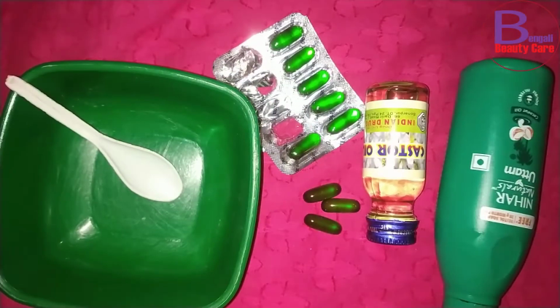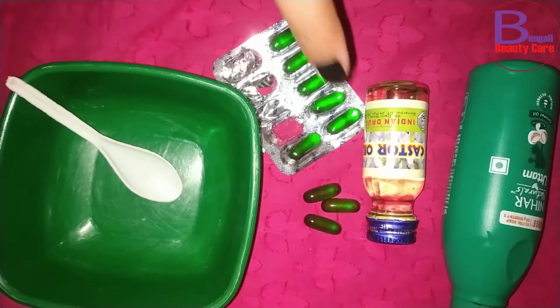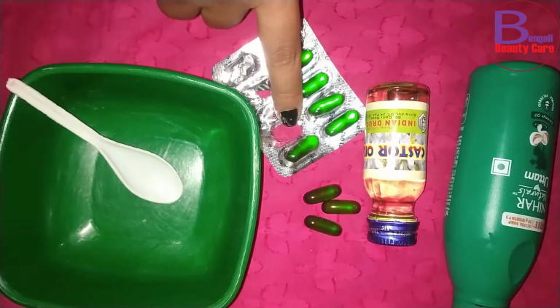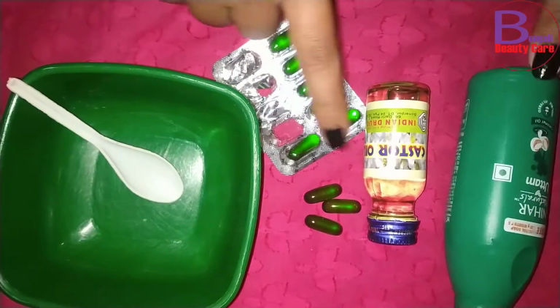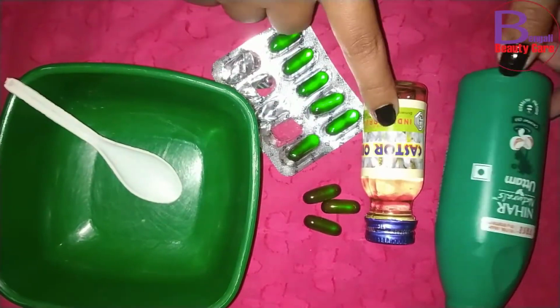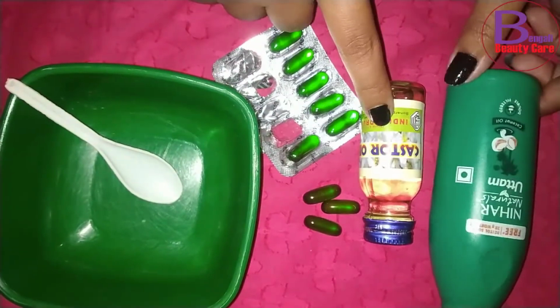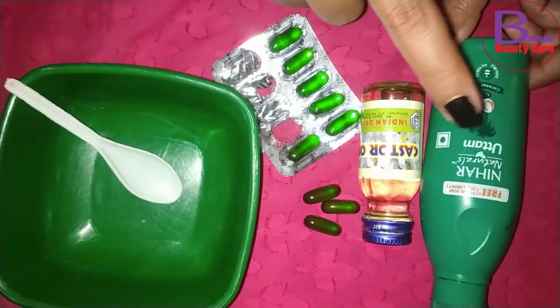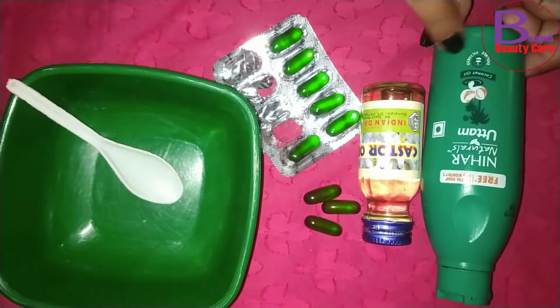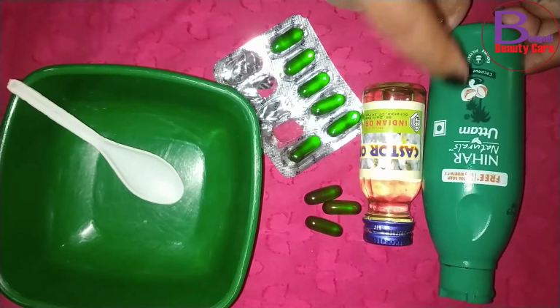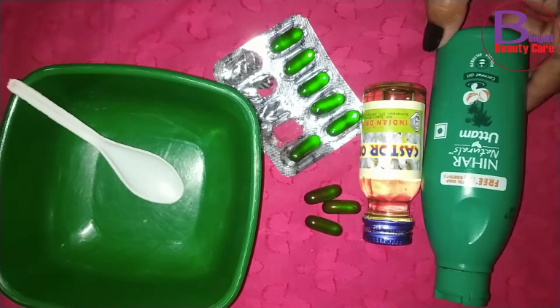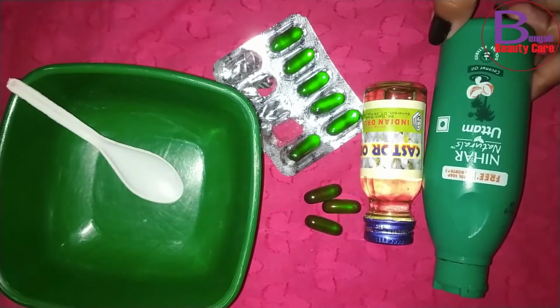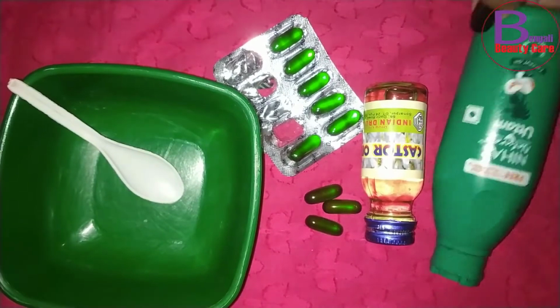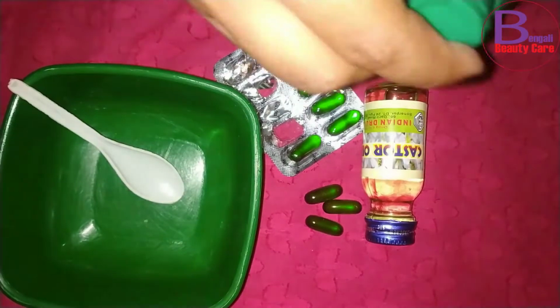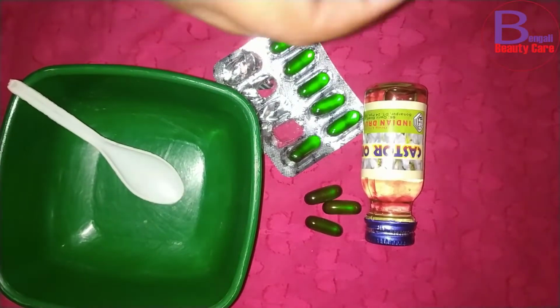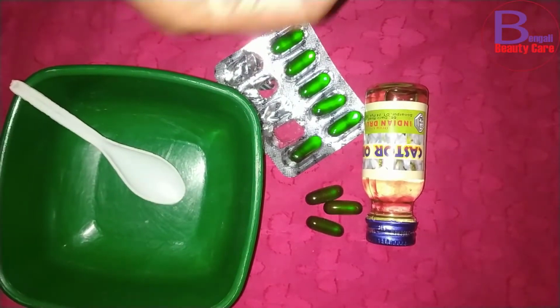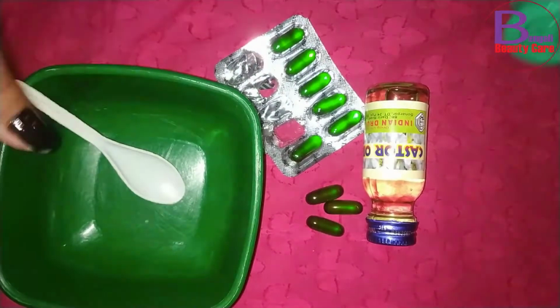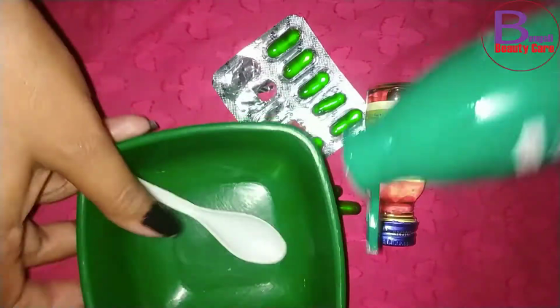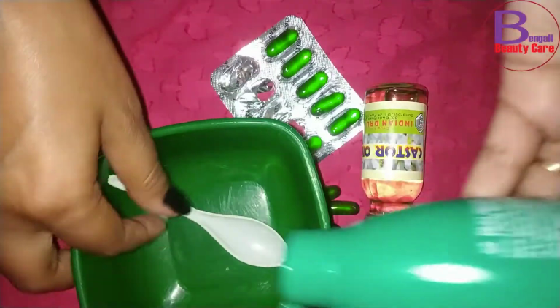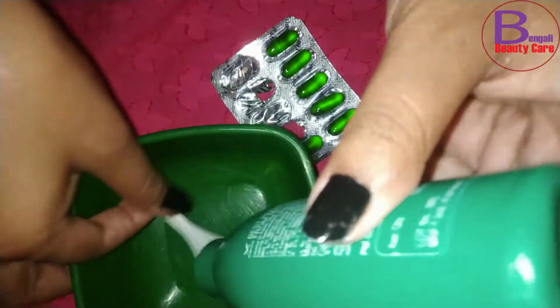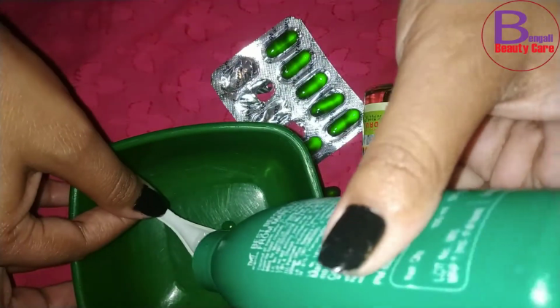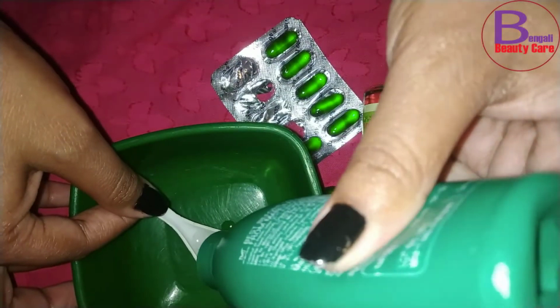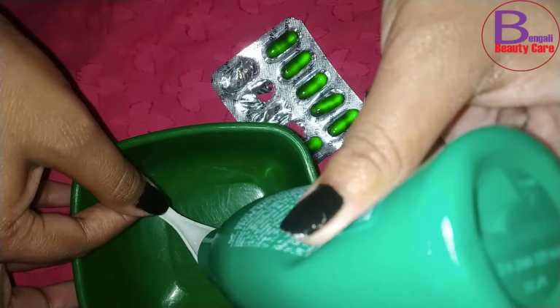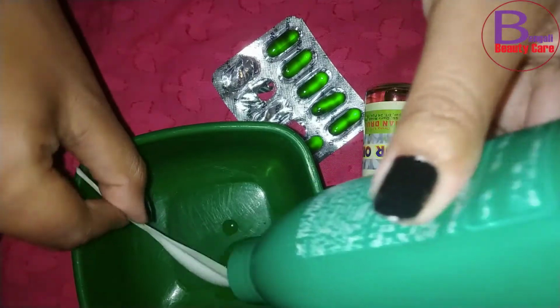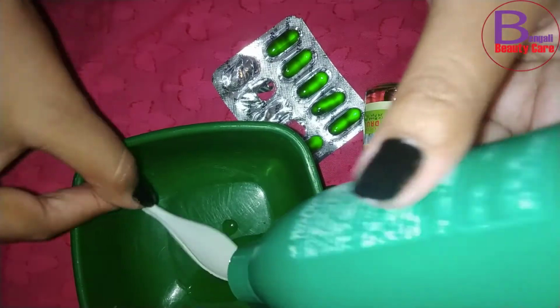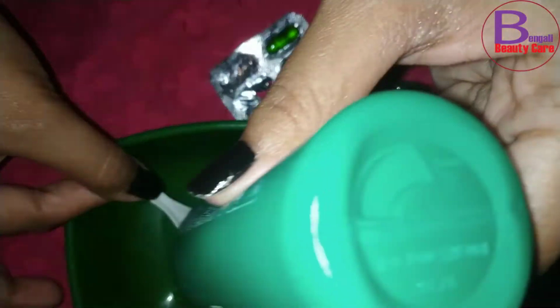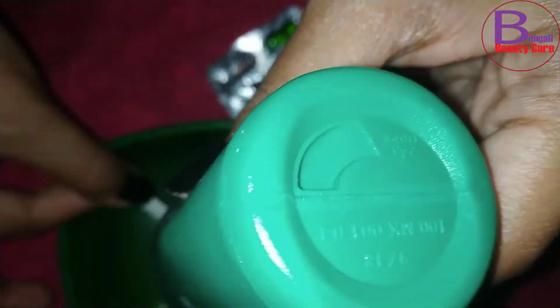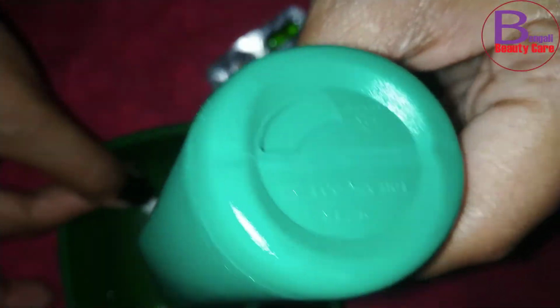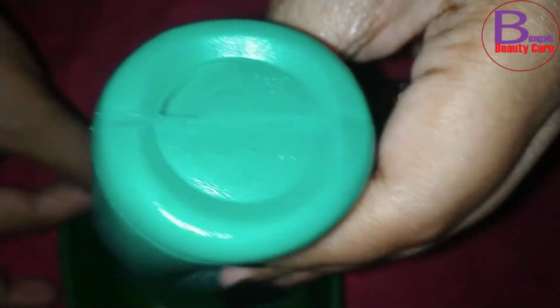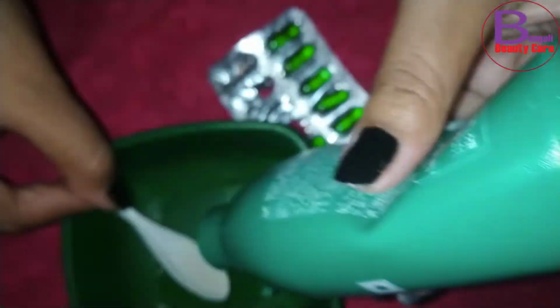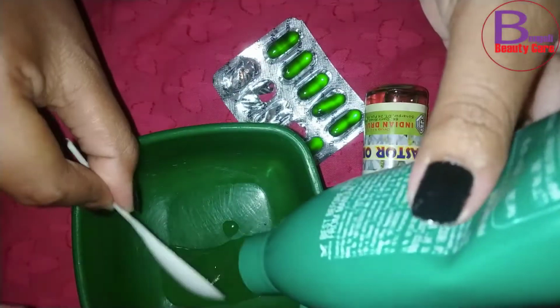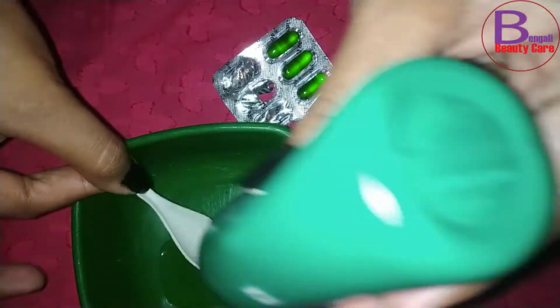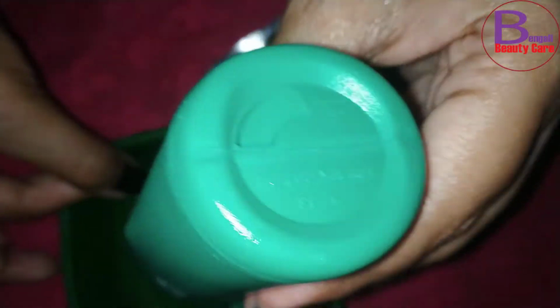I am going to put this capsule with castor oil and coconut oil (Narkel tail). For this treatment, we don't actually need Narkel tail — we can proceed without it.